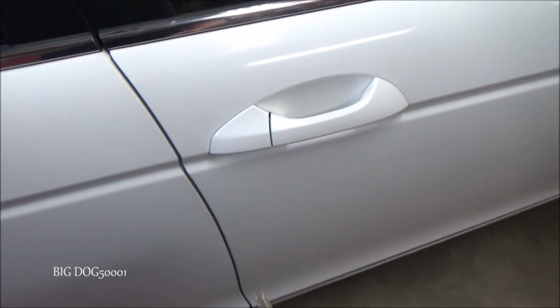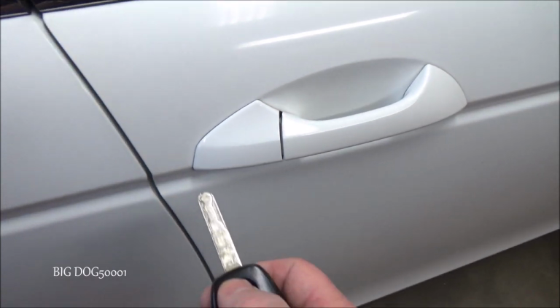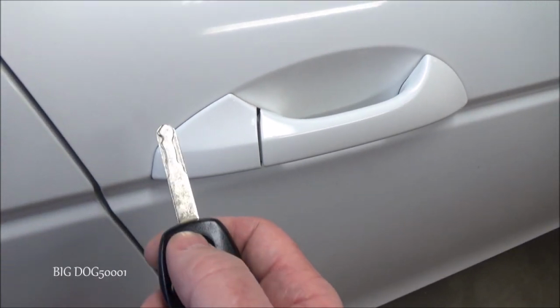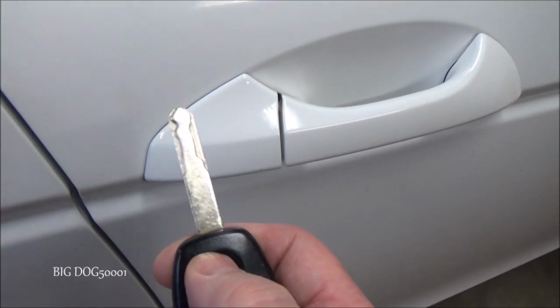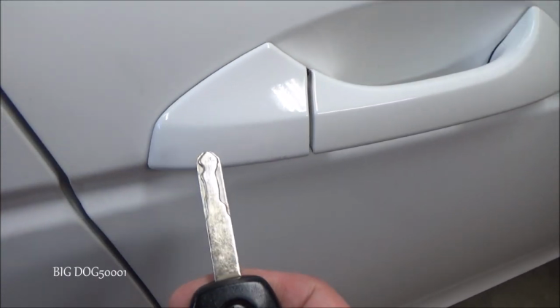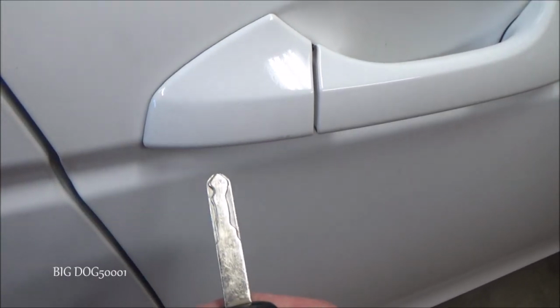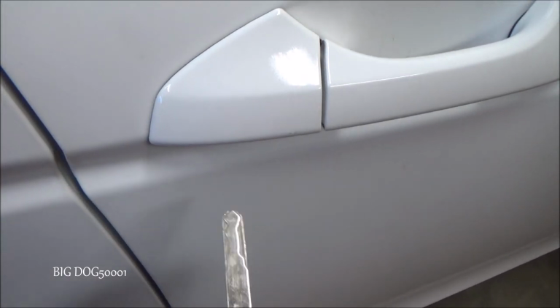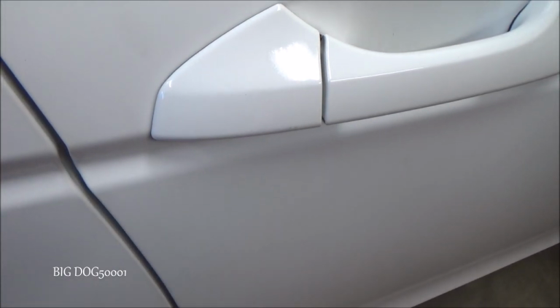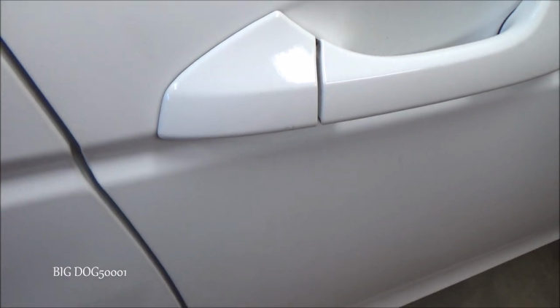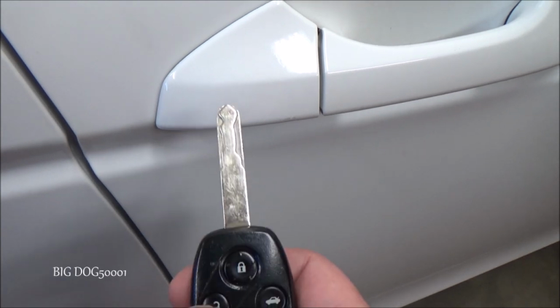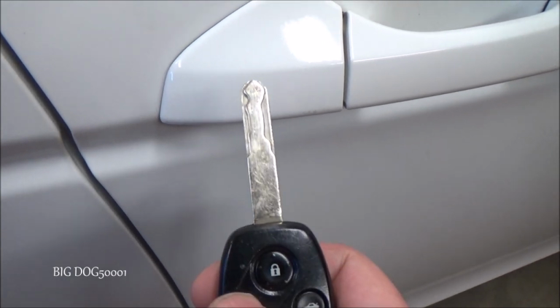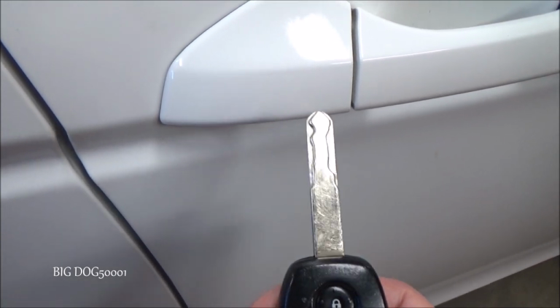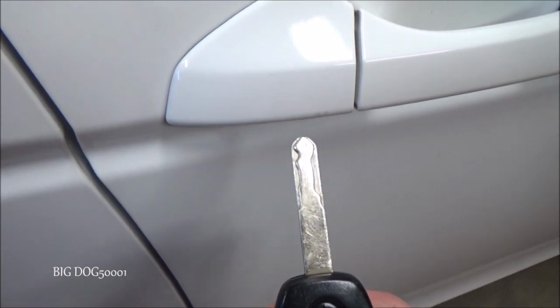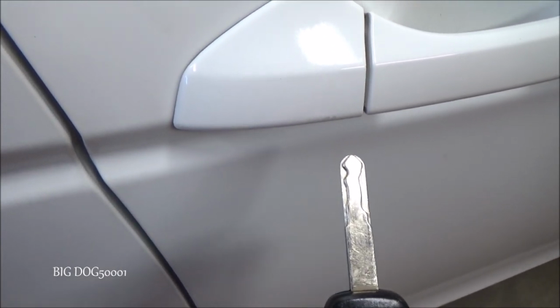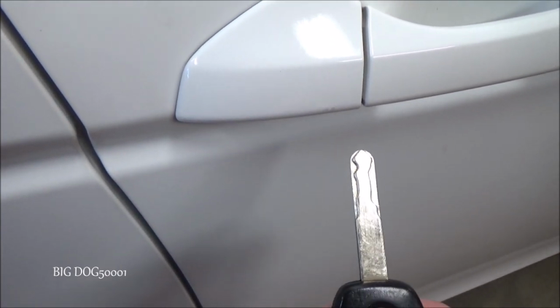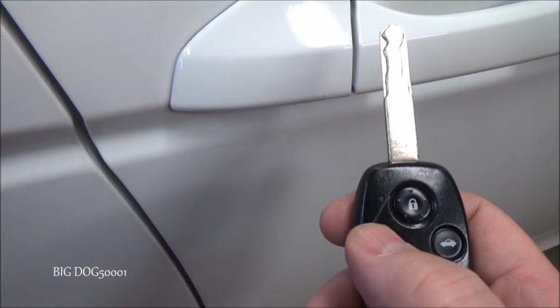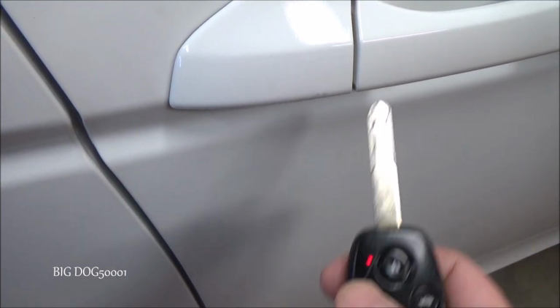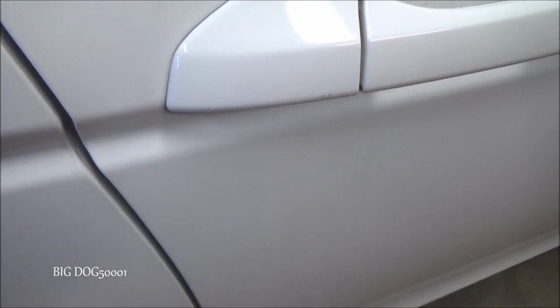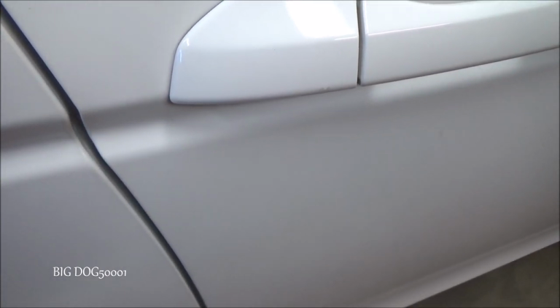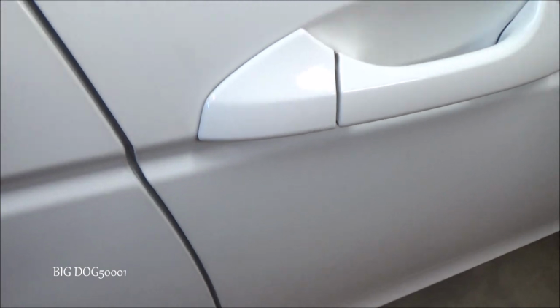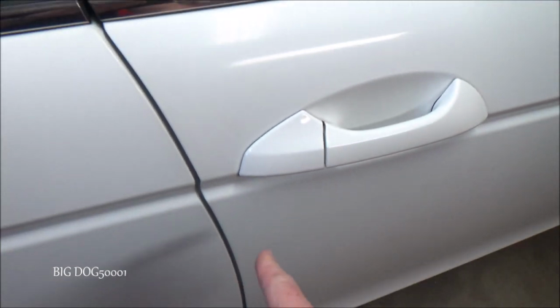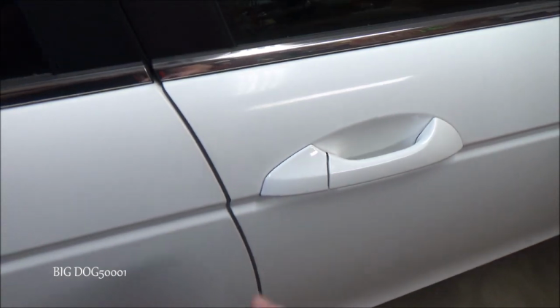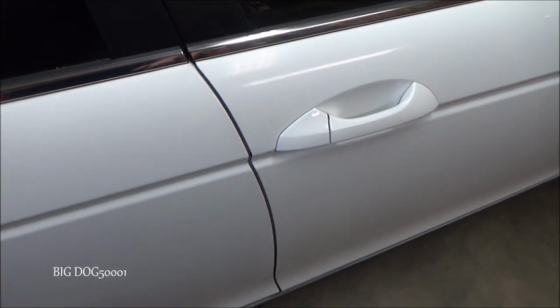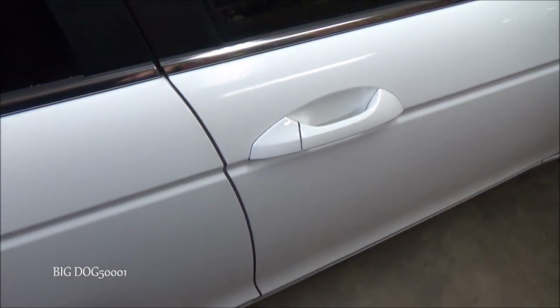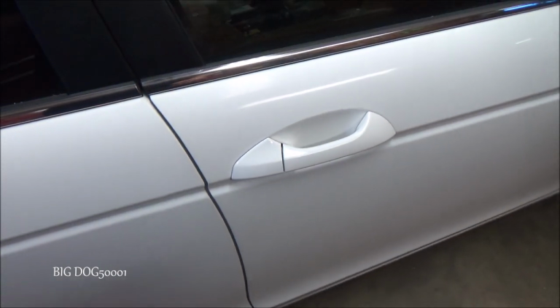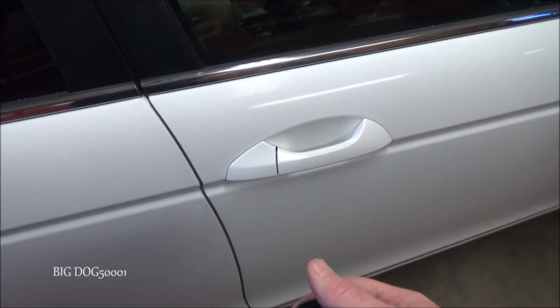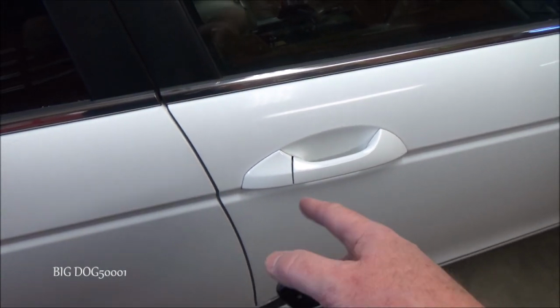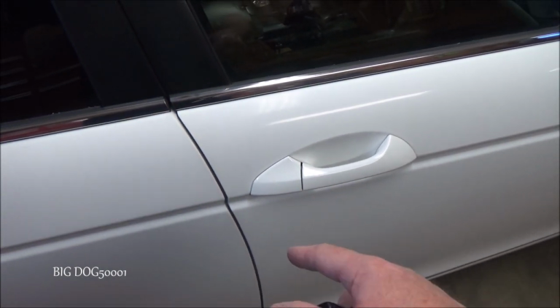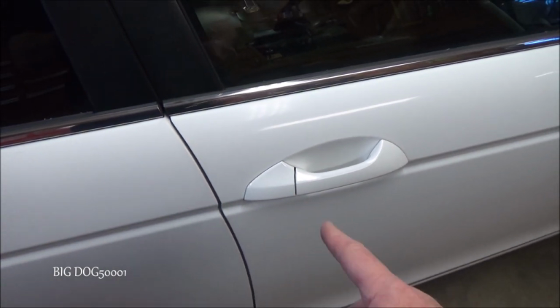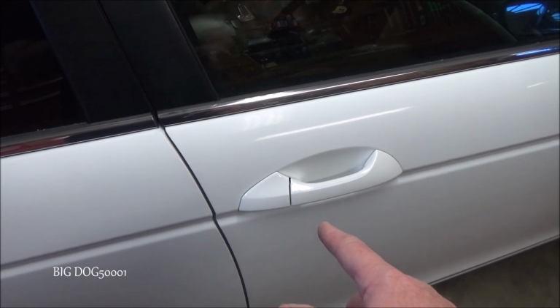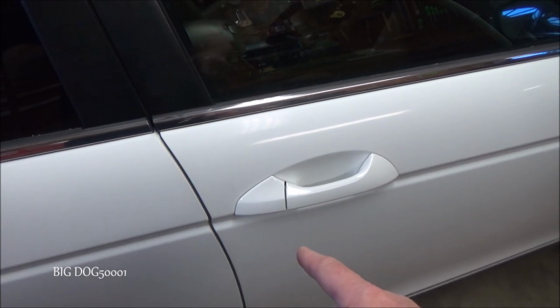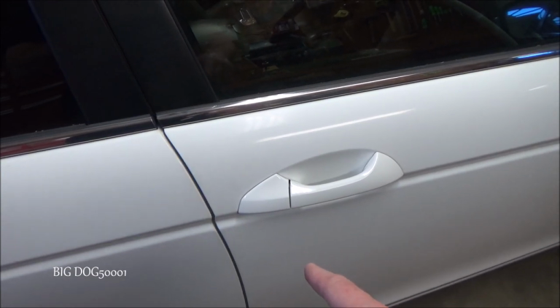Let's see if we can hear it. You can barely hear it when I lock it — let's try unlock. Hopefully the camera picked that up, but you can hear it sounds like a groaning or buzzing sound.